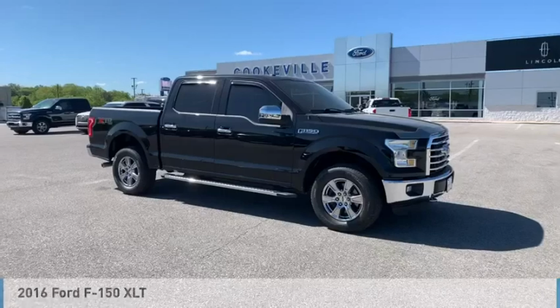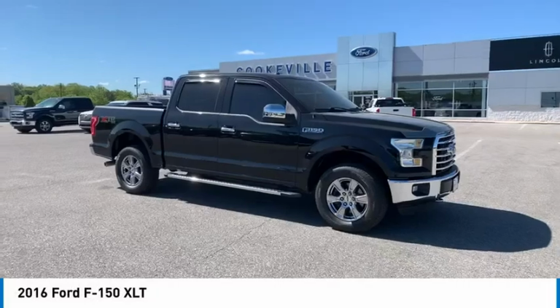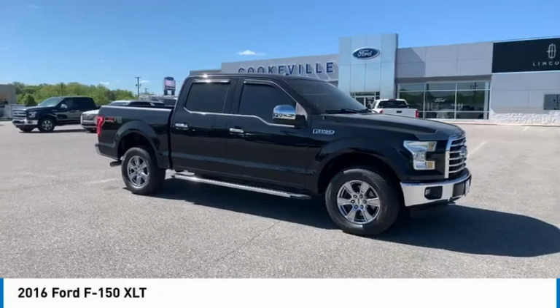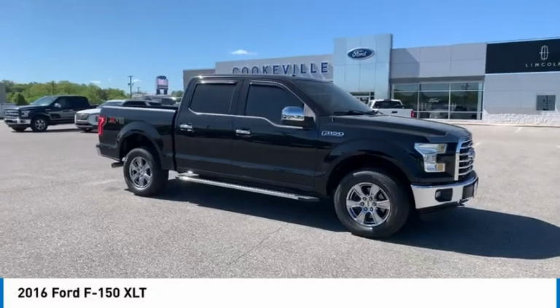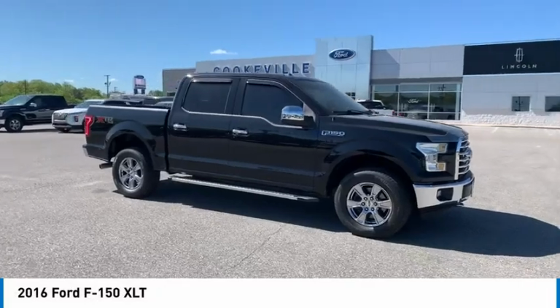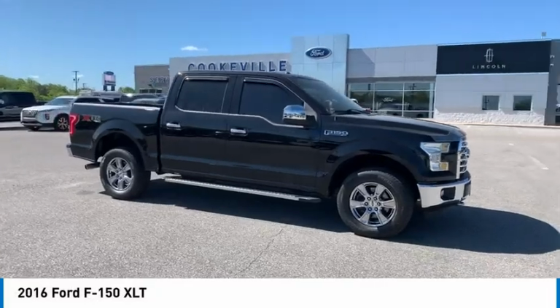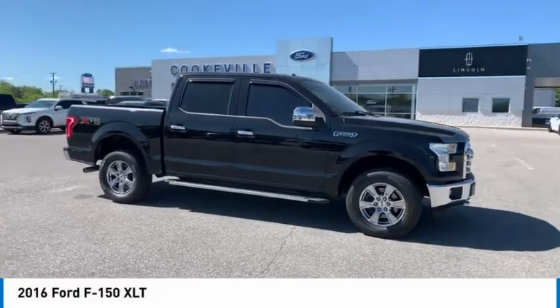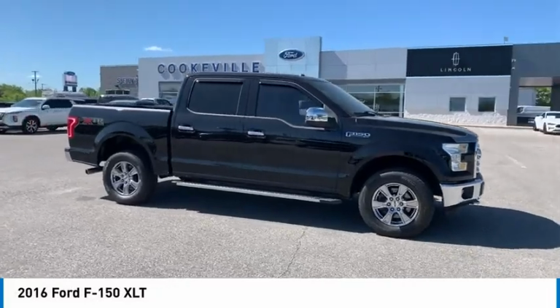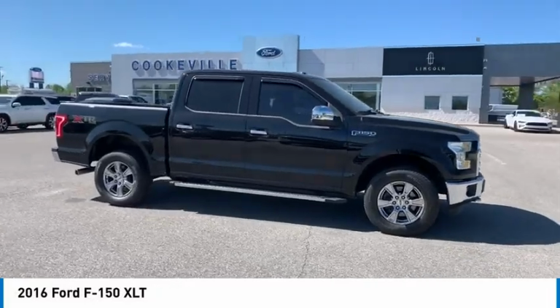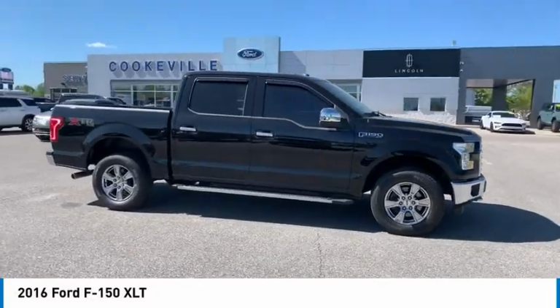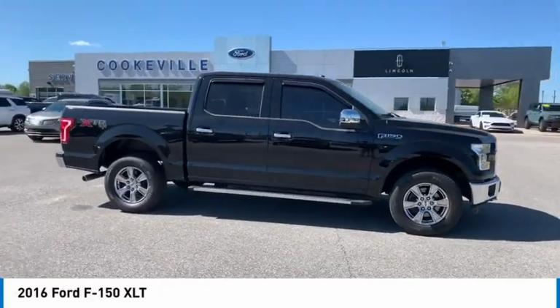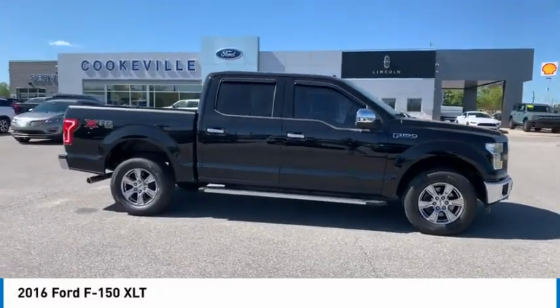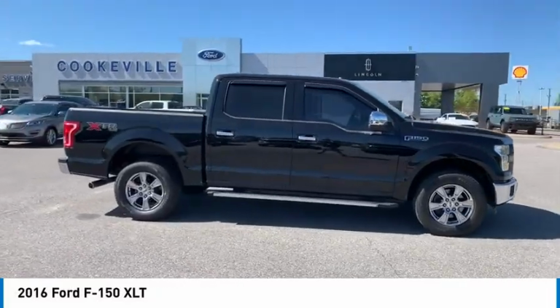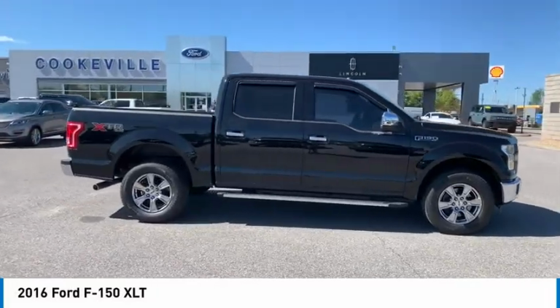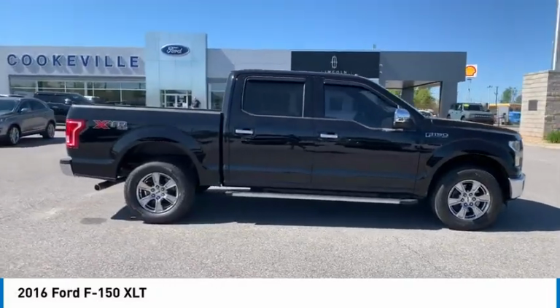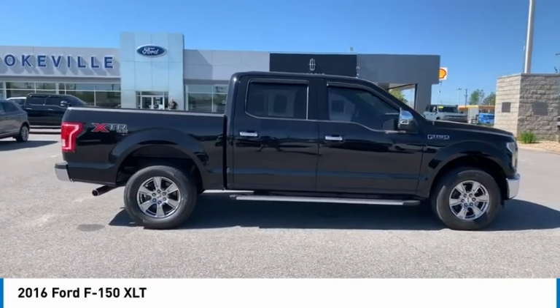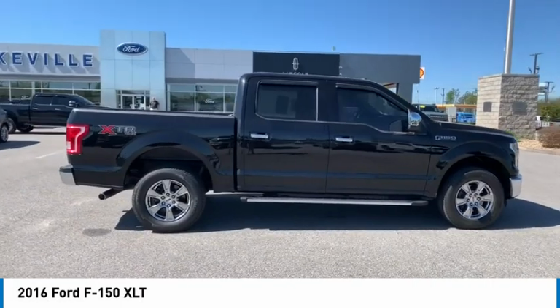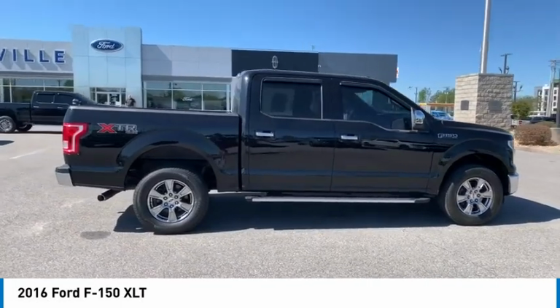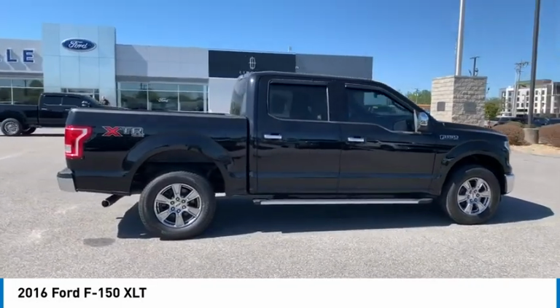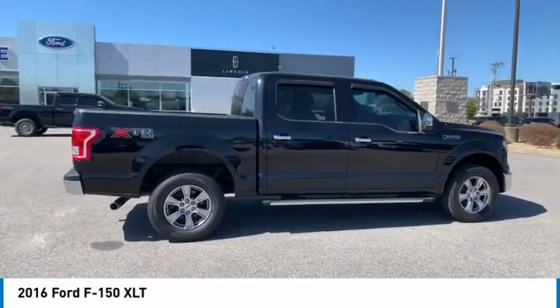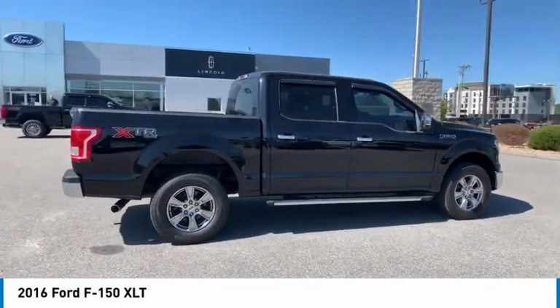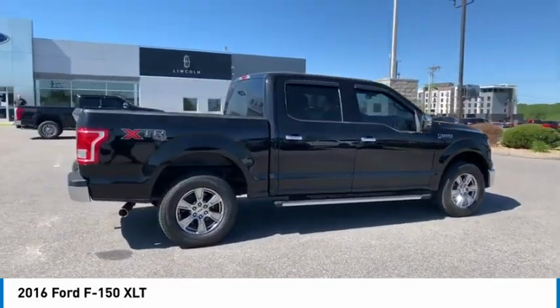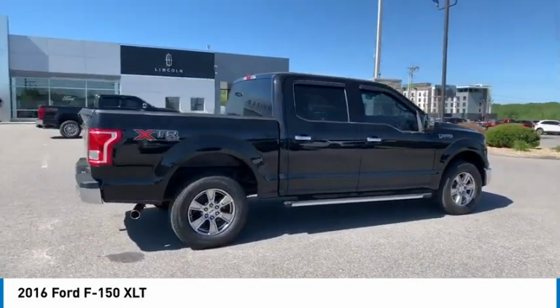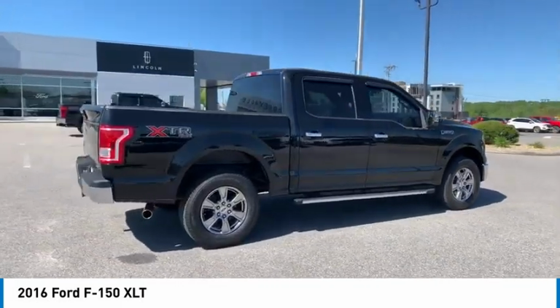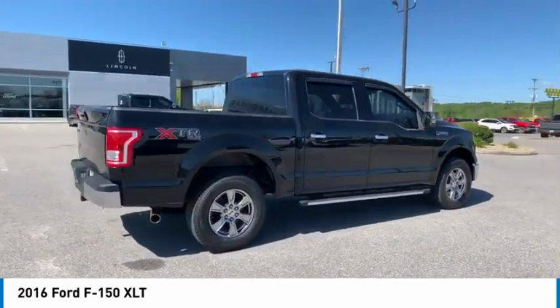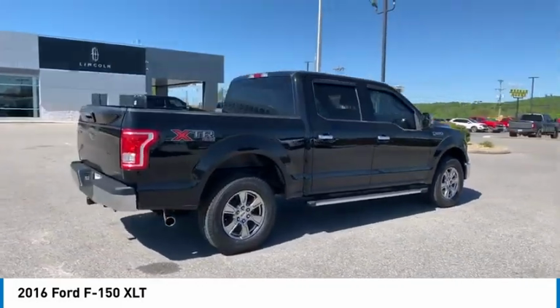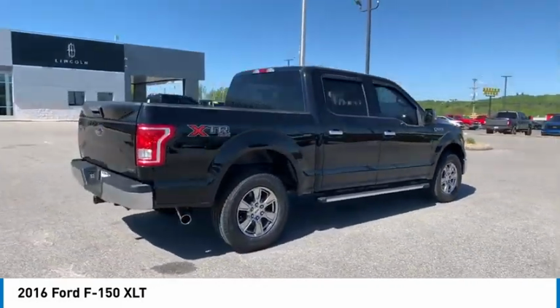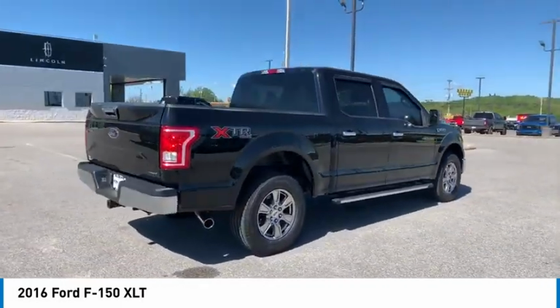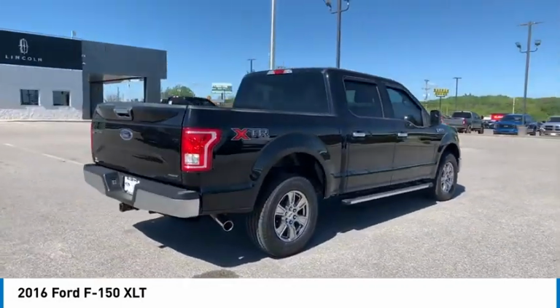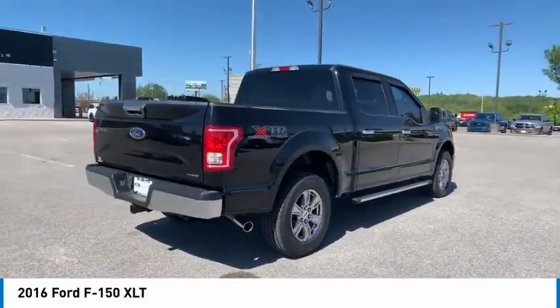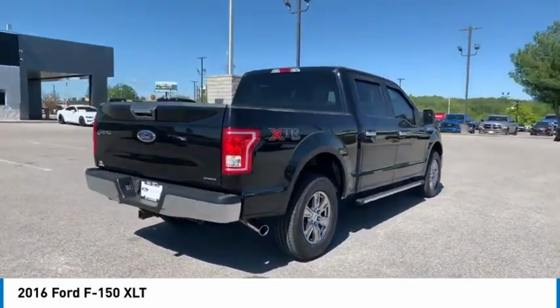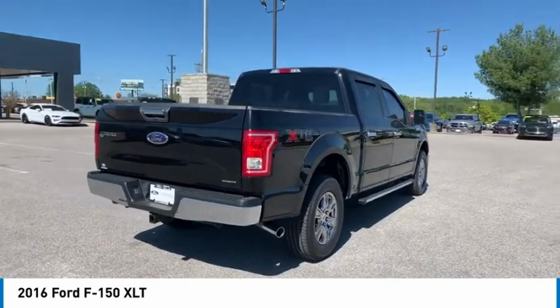Take a ride in the 2016 F-150. A Ford F-150 knows how to handle any situation. It's built to follow orders. No whining.